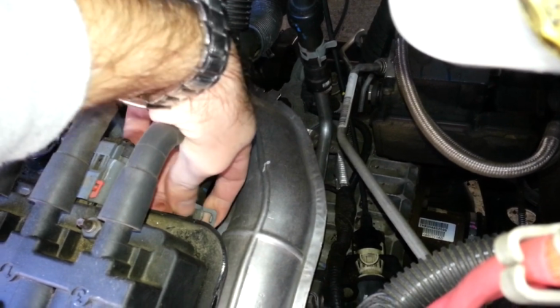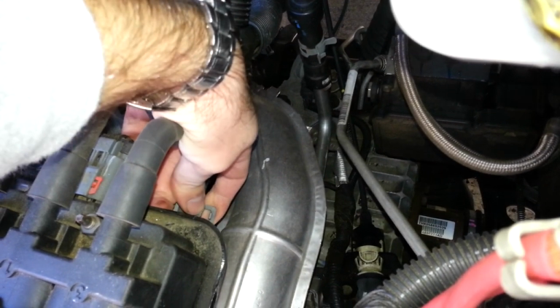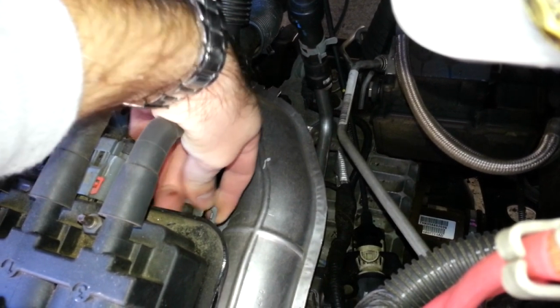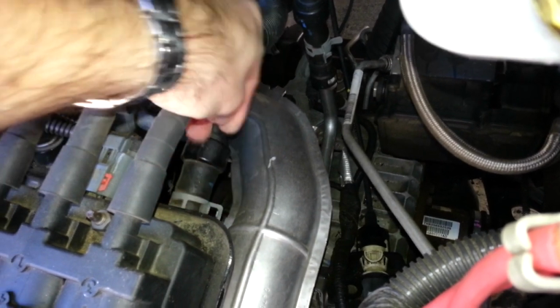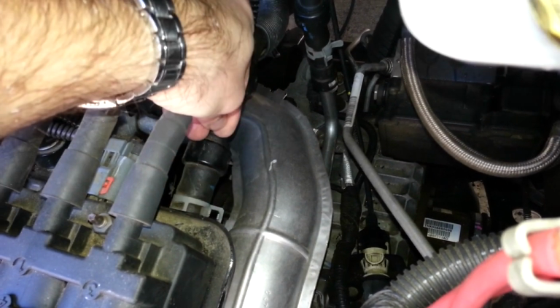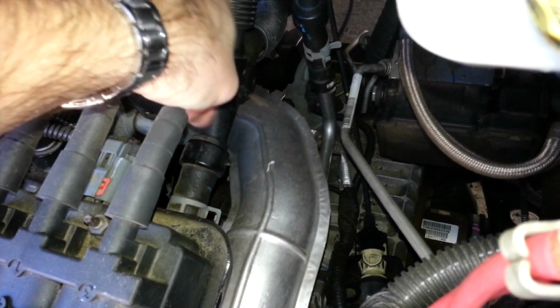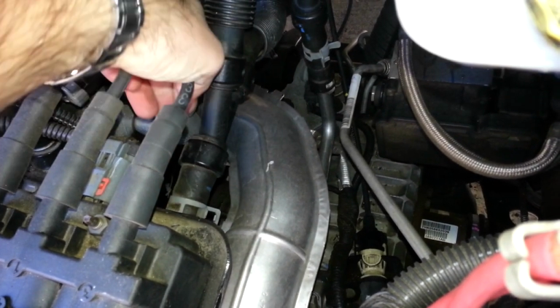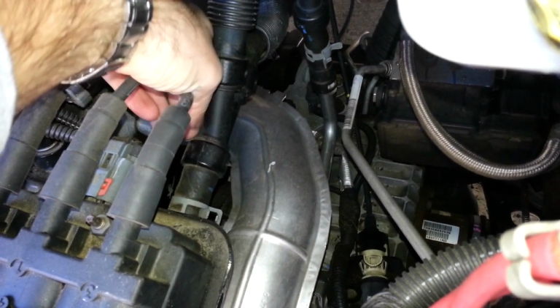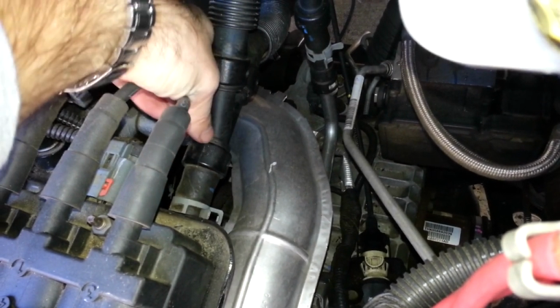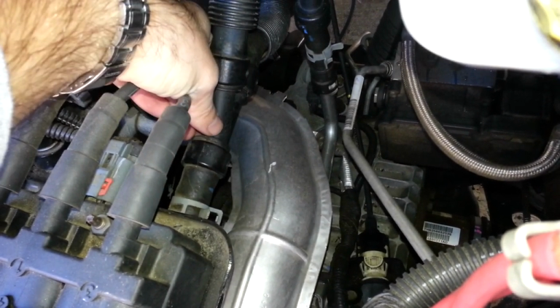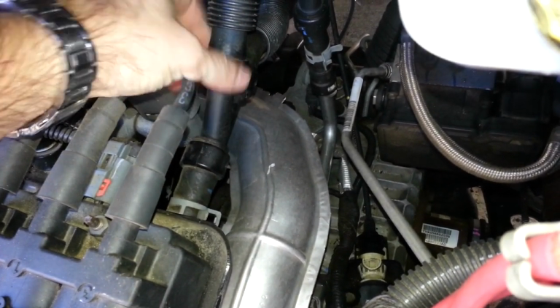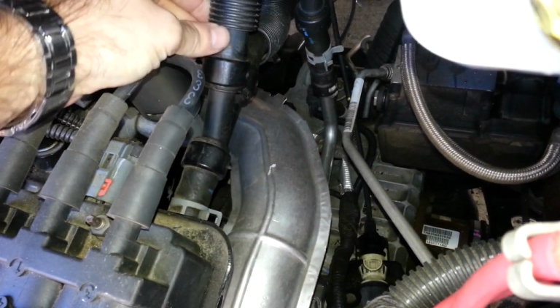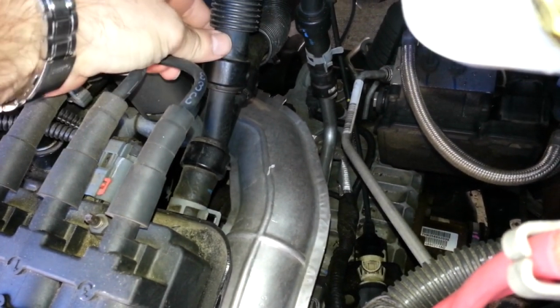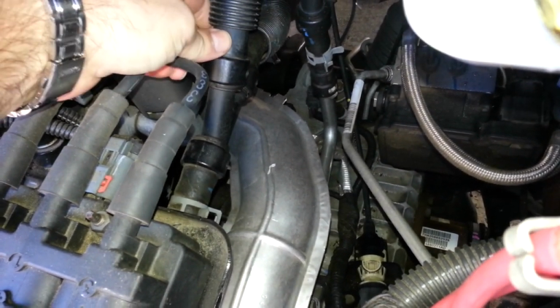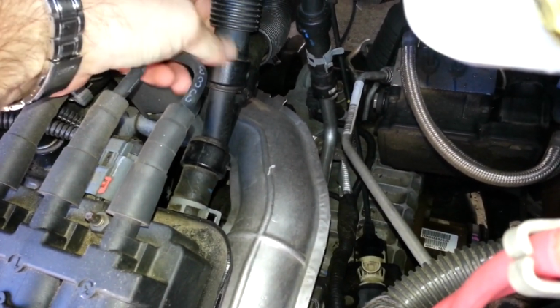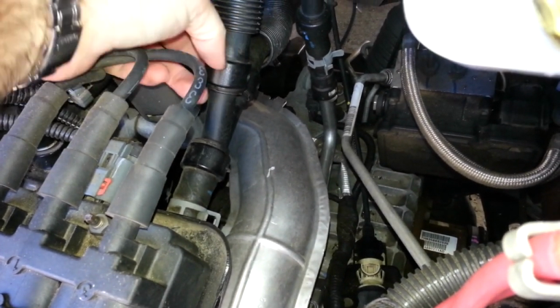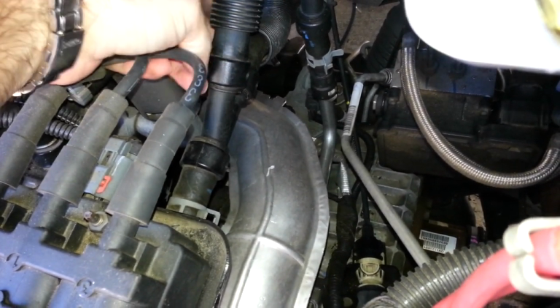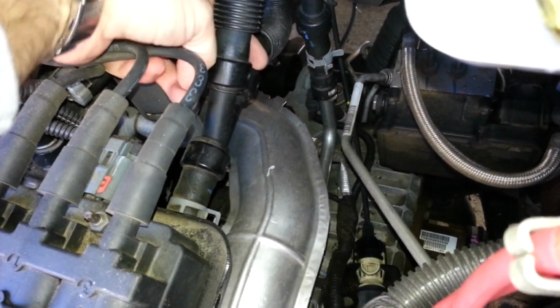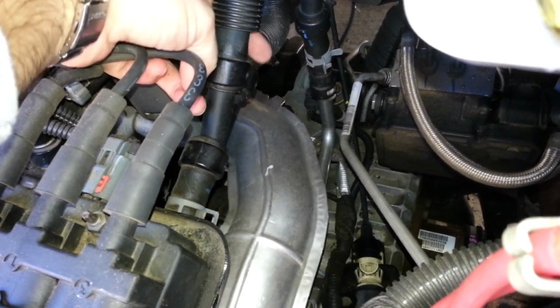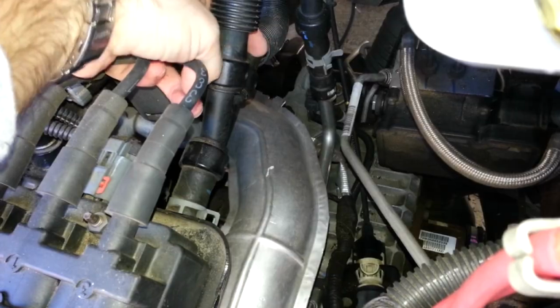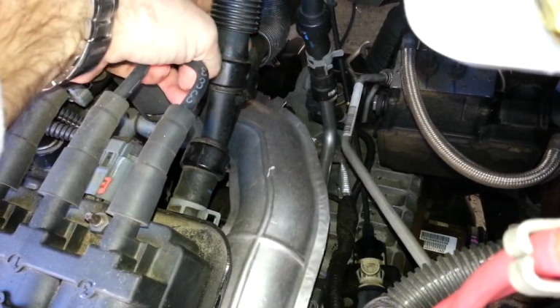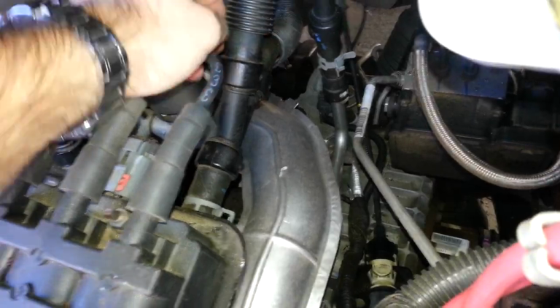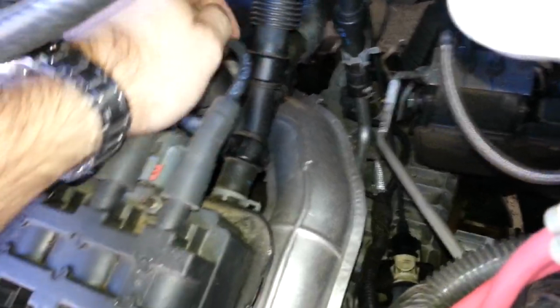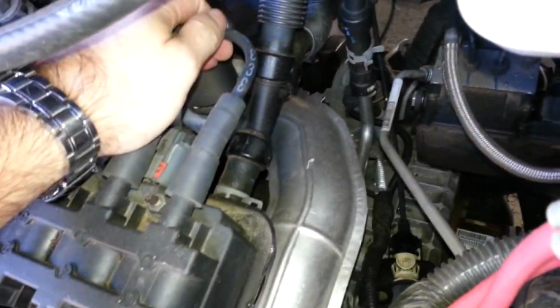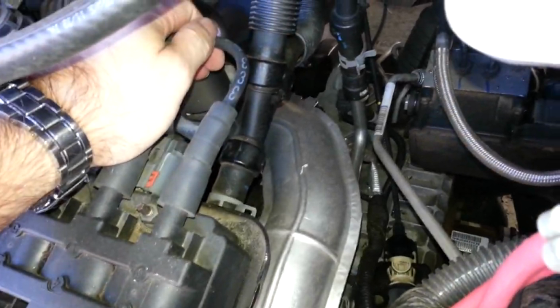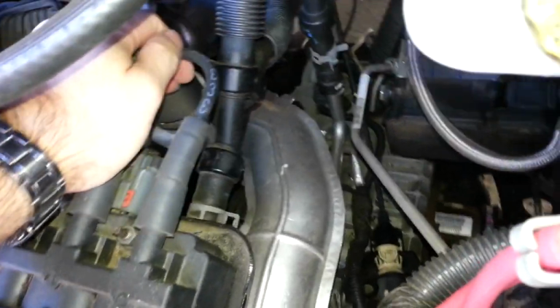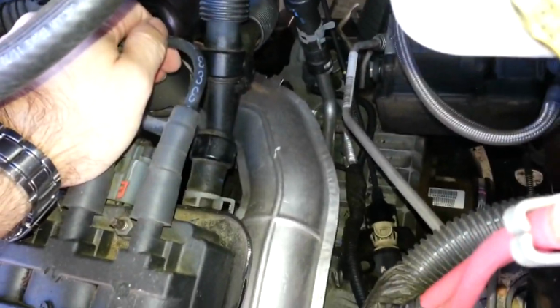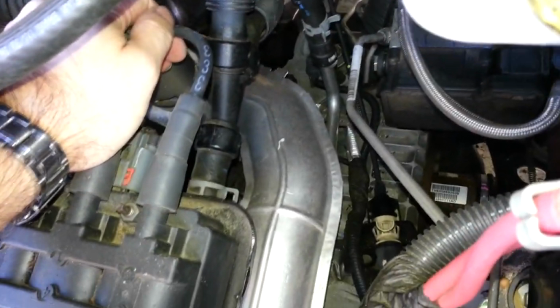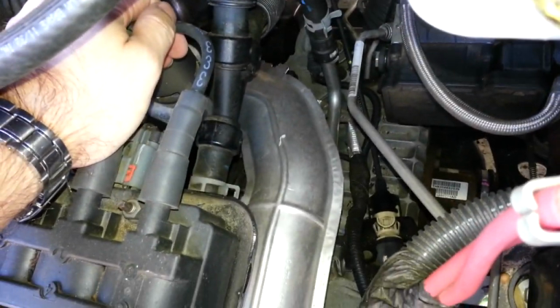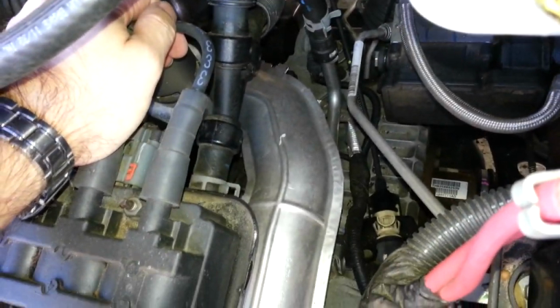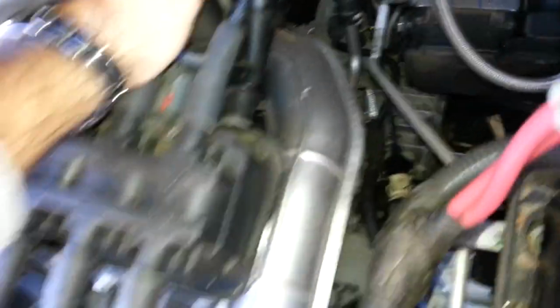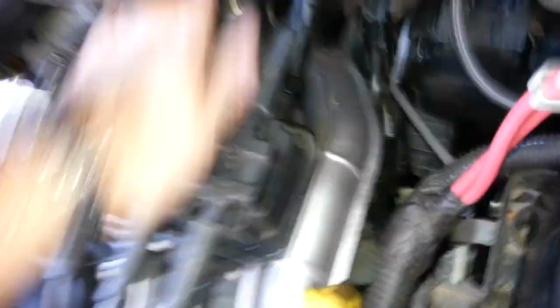We're going to take off this hose clamp, then cut here and here, and I'll show you next what we're going to replace it with.